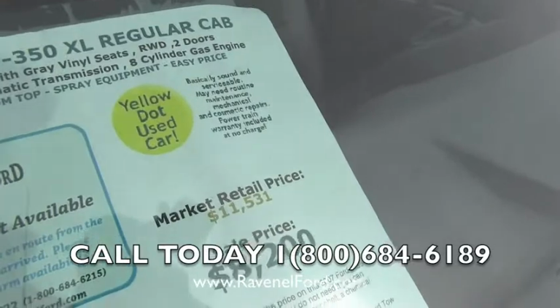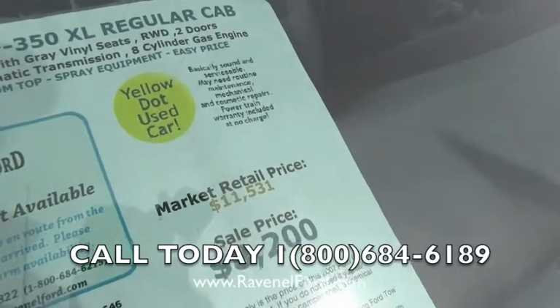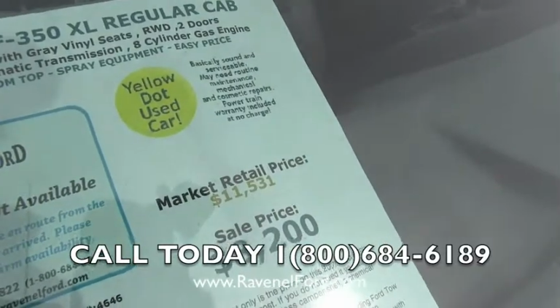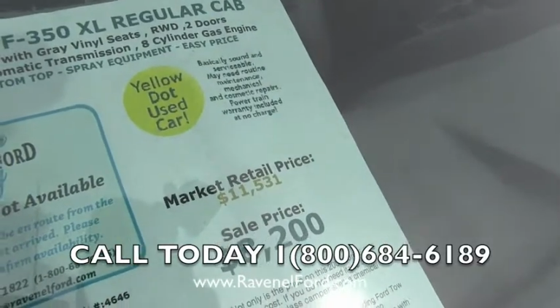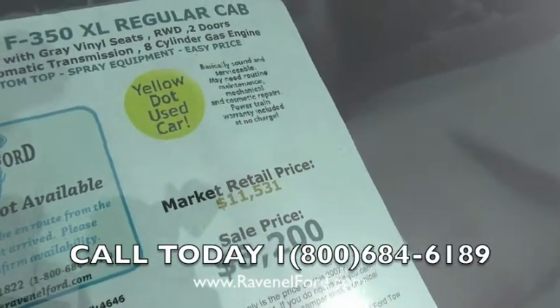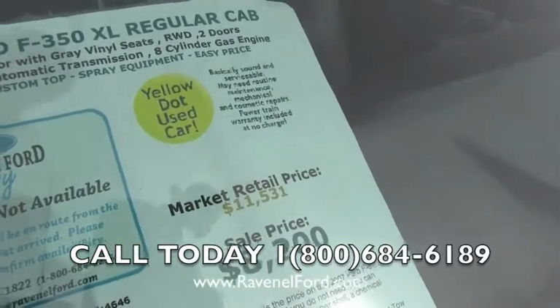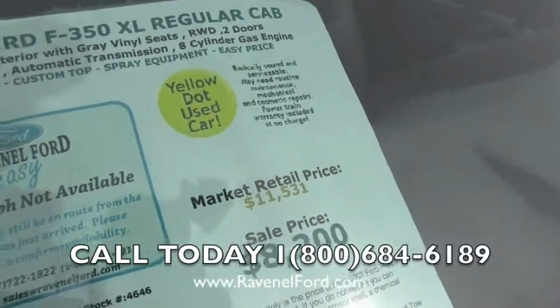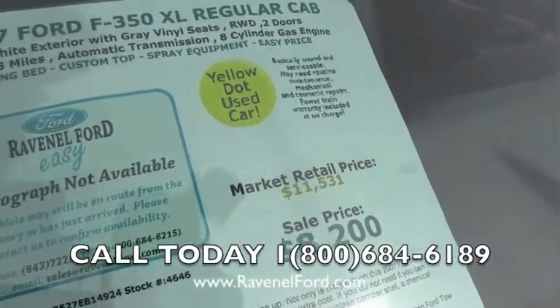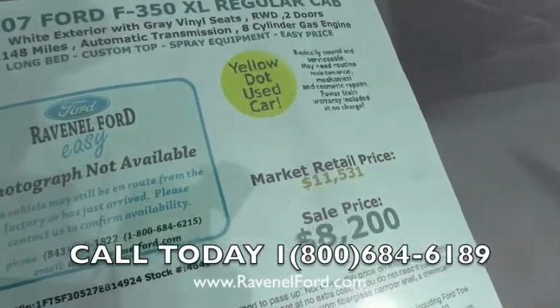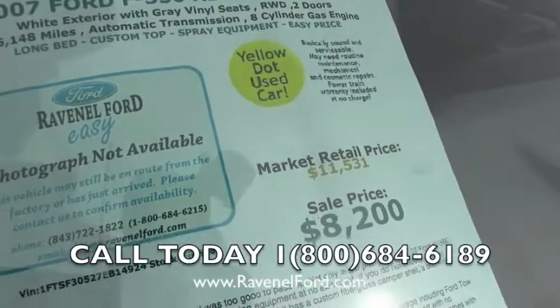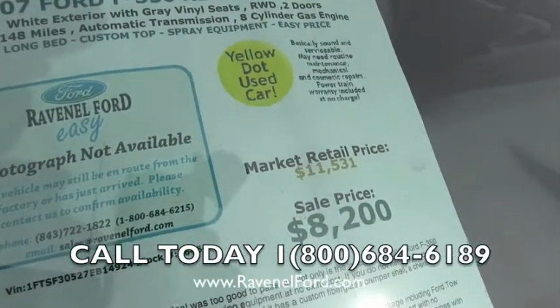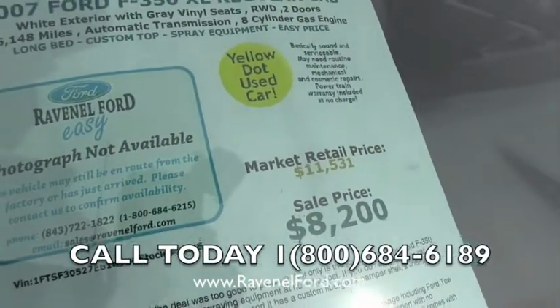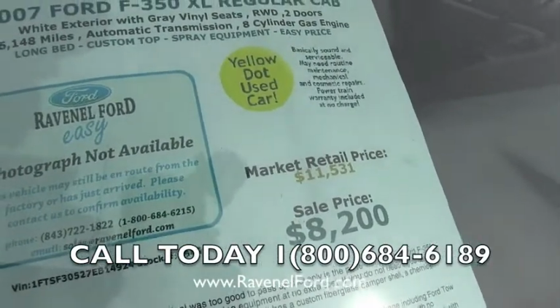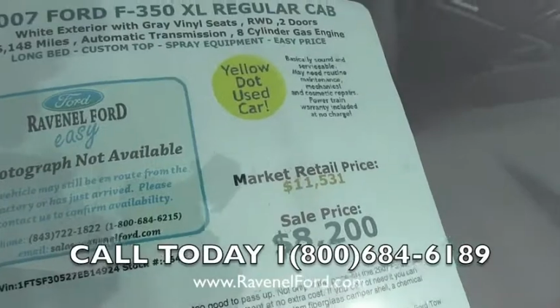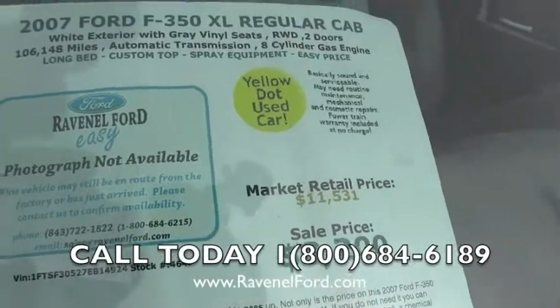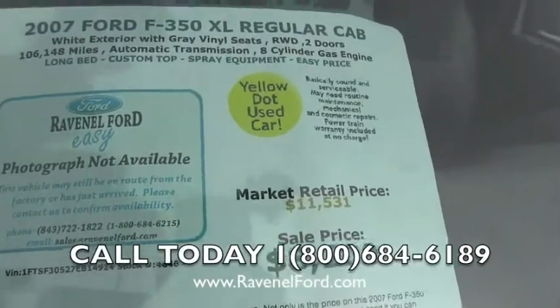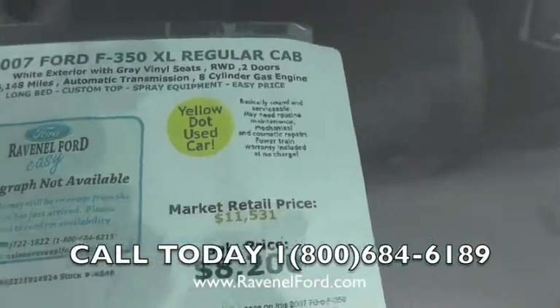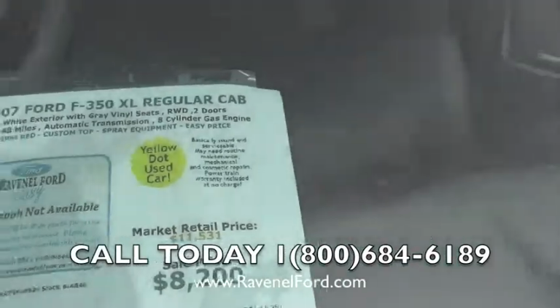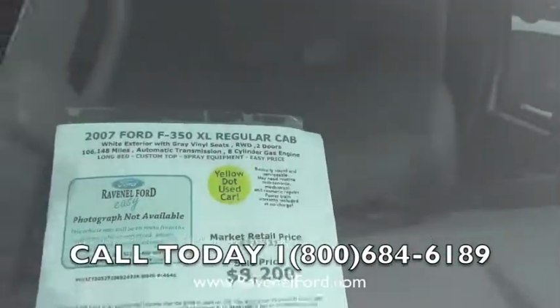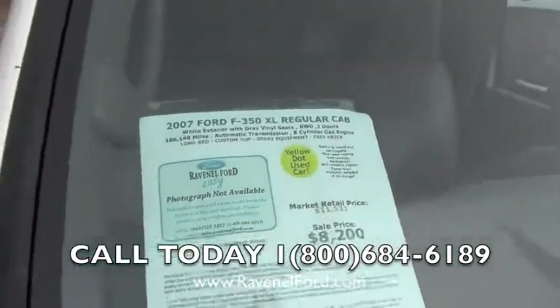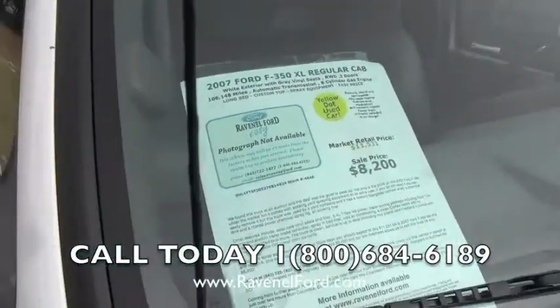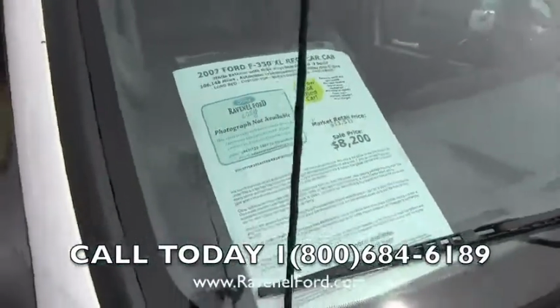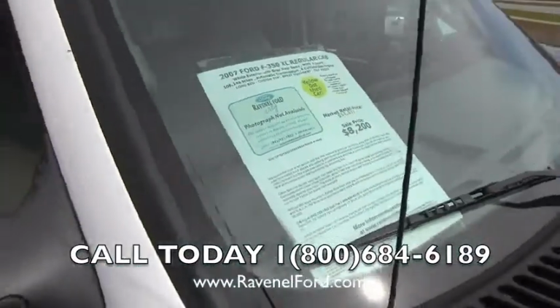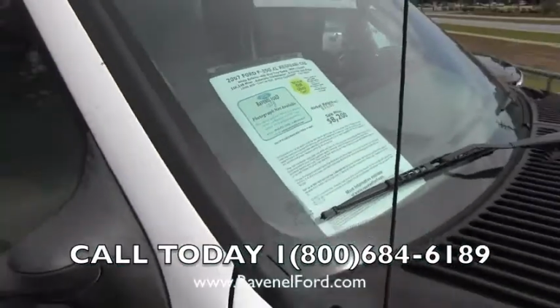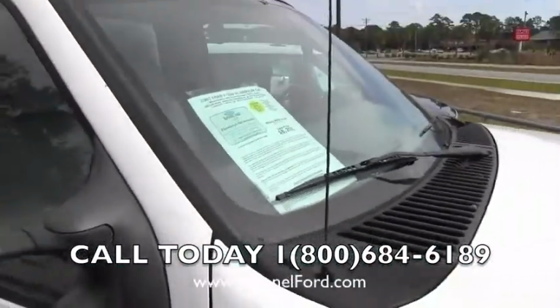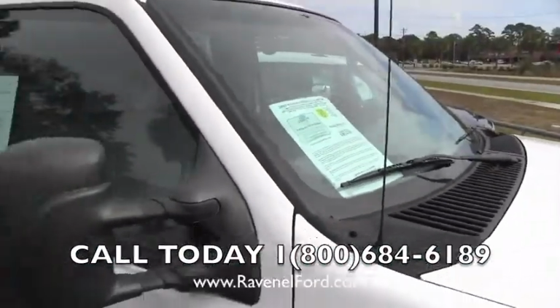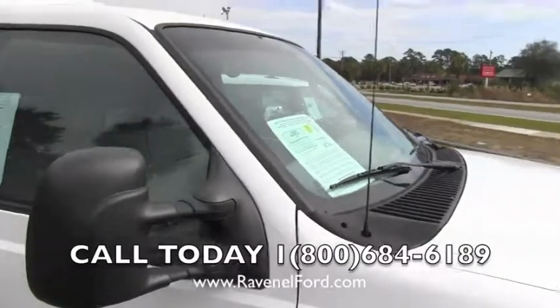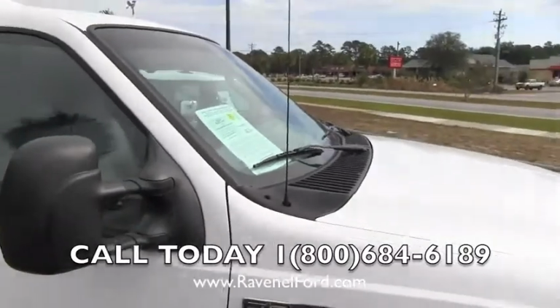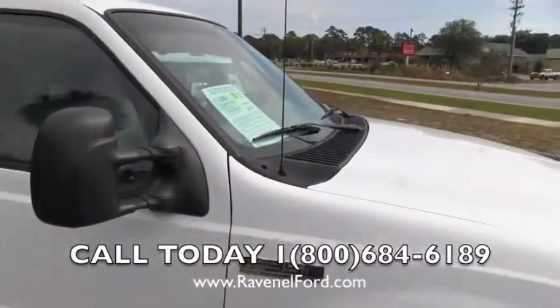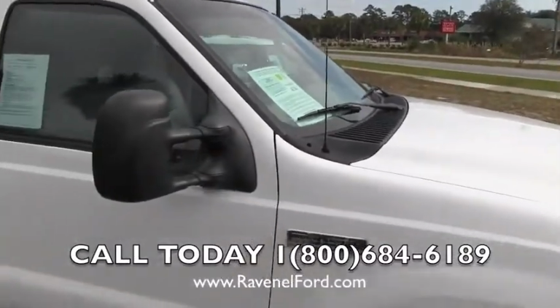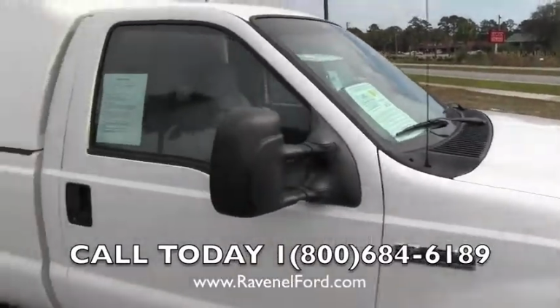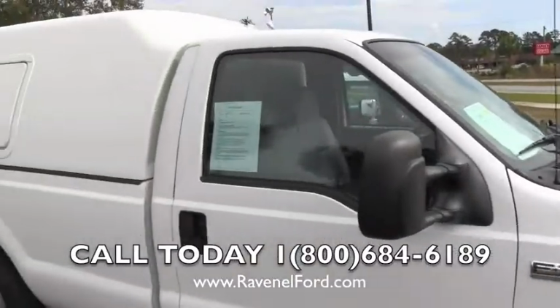$8,200 is what we're selling it for, folks. You can't beat that — $8,200 is the sale price at Ravenel Ford. Also, no dealer admin fees or dock fees out here as well. We'll save you some money, that's definitely for sure.